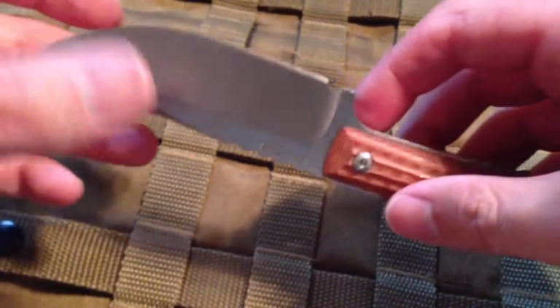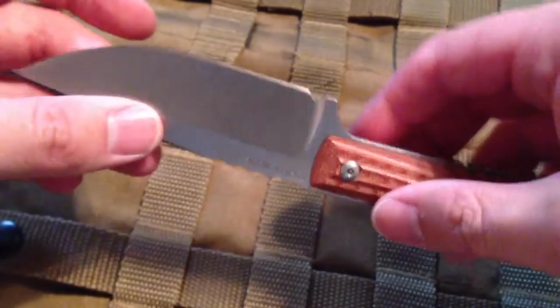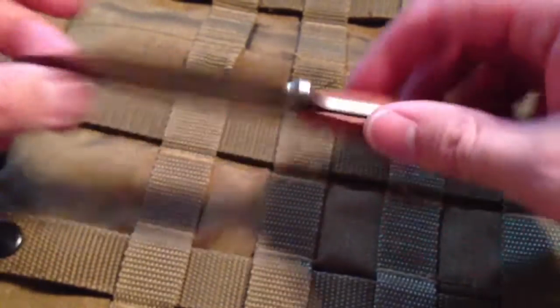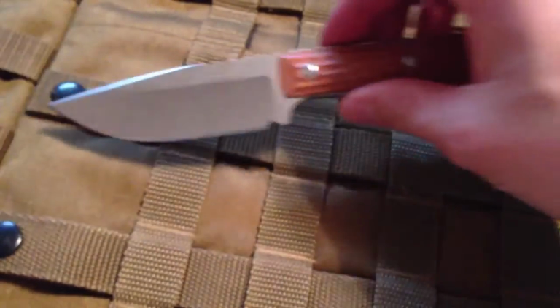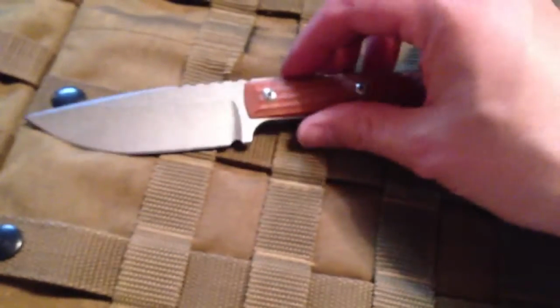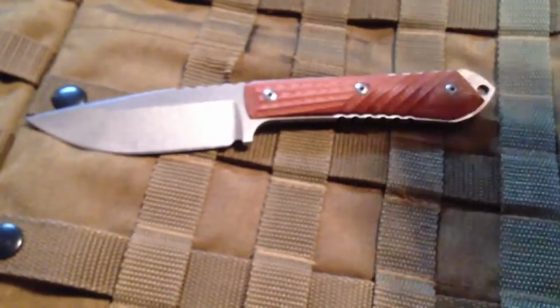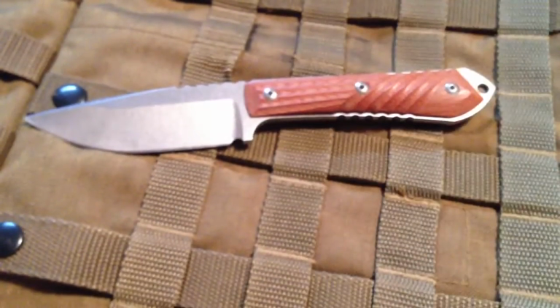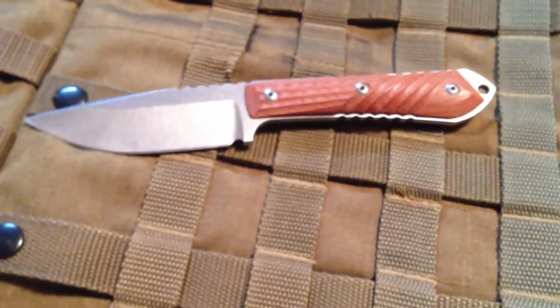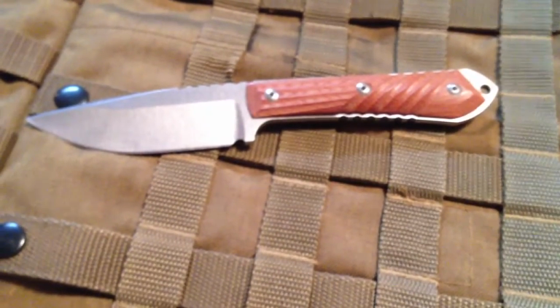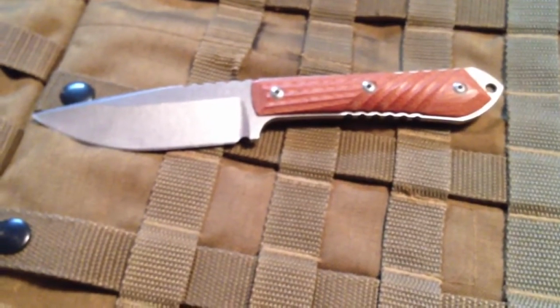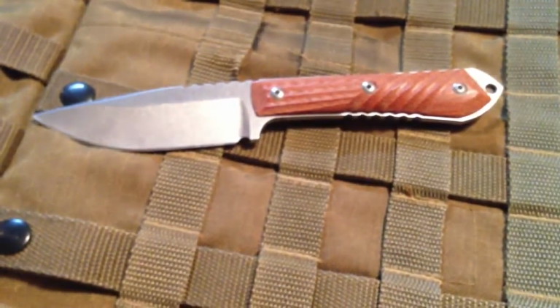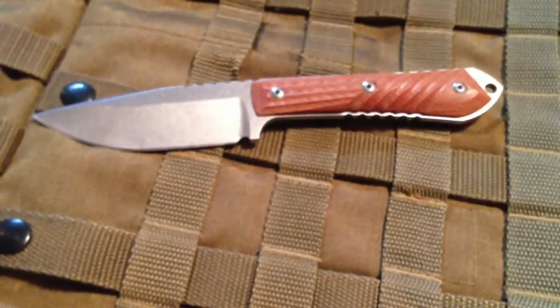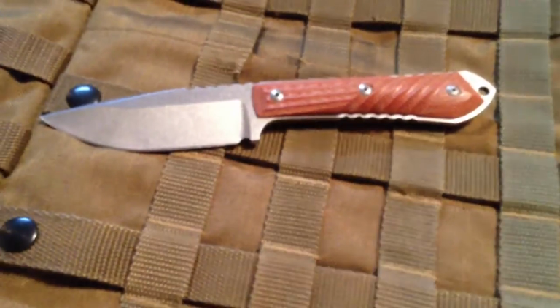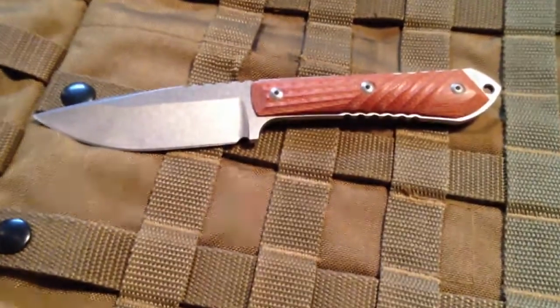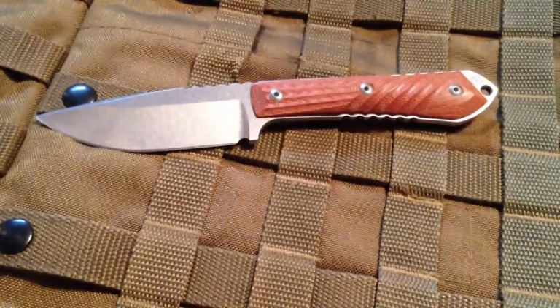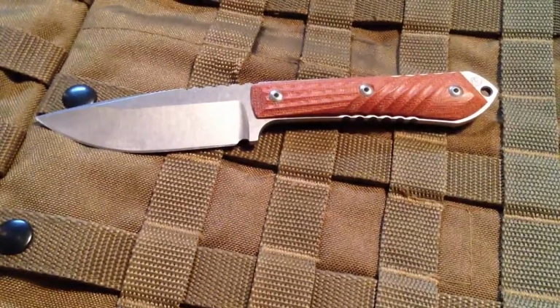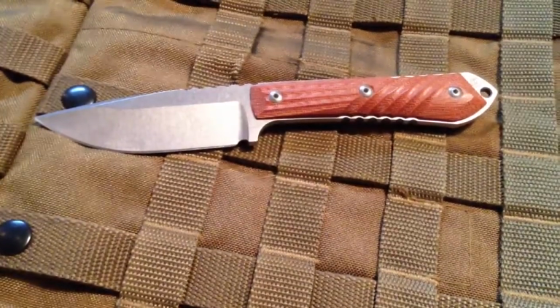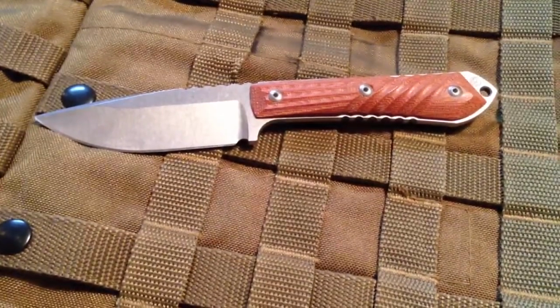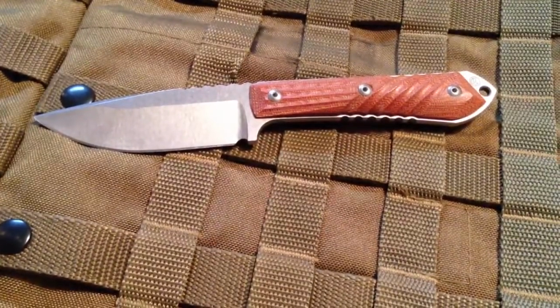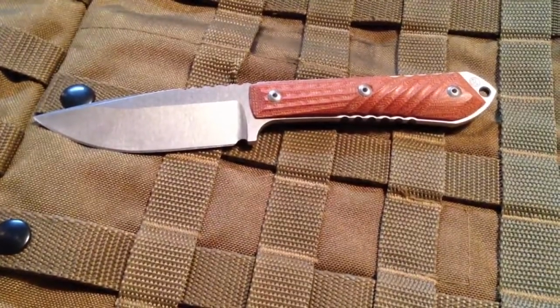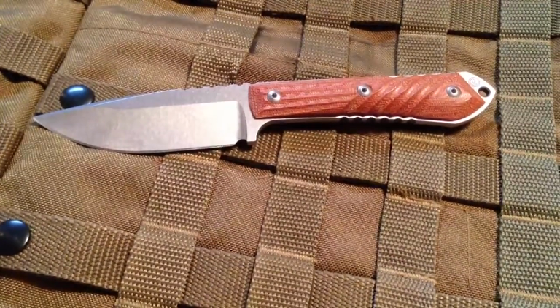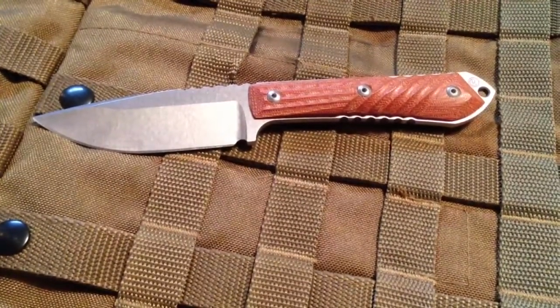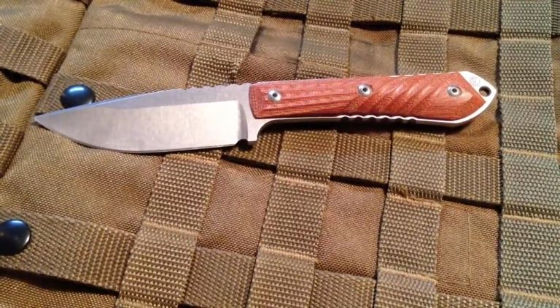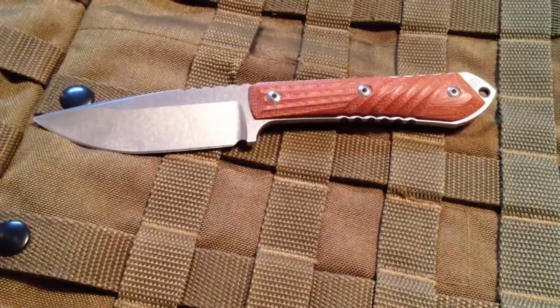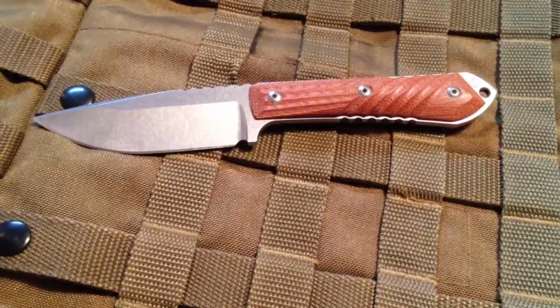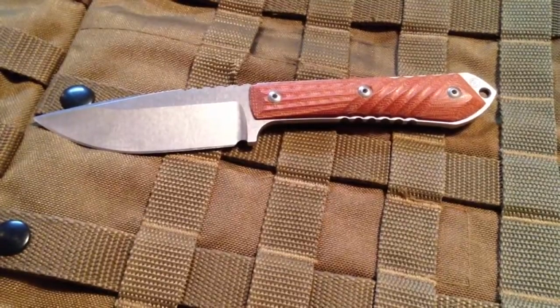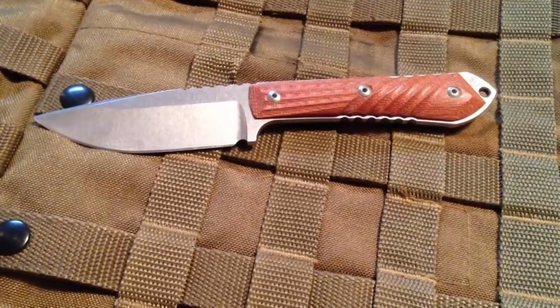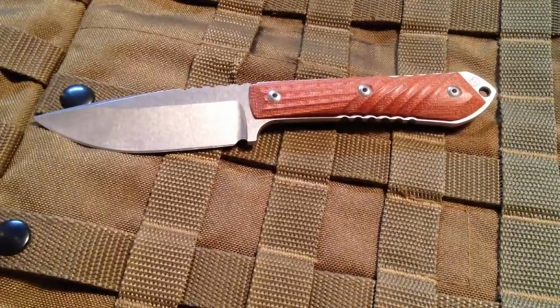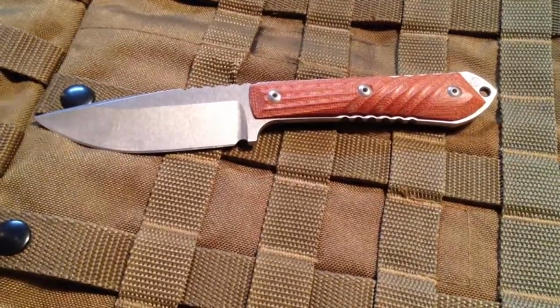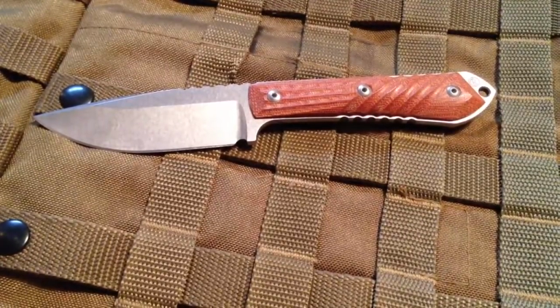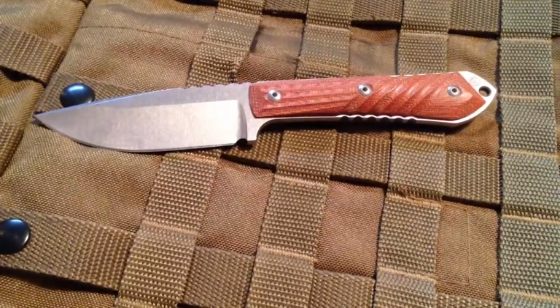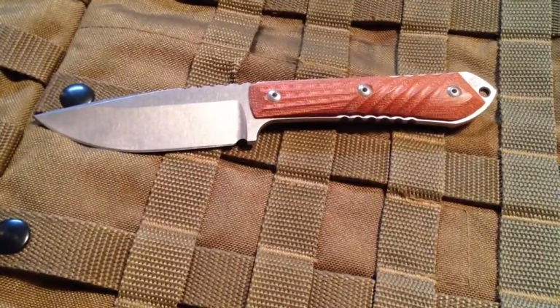I'm fond of it. It's a good-looking knife, a little heavy, but you get what you pay for. I'm just curious to see how the S35VN stainless steel holds up as compared to my high-carbon knives.